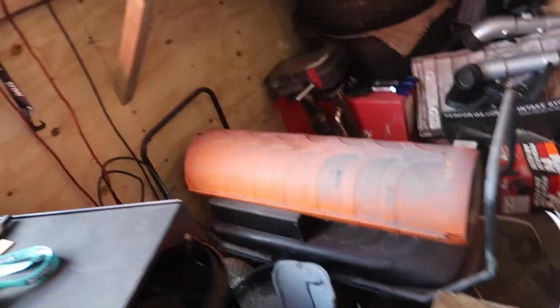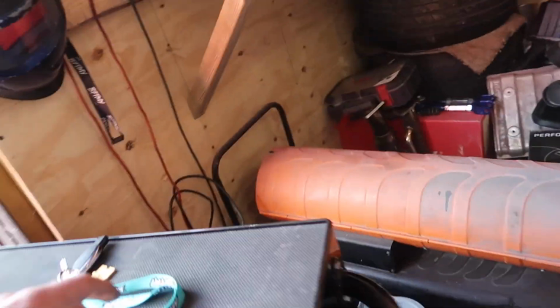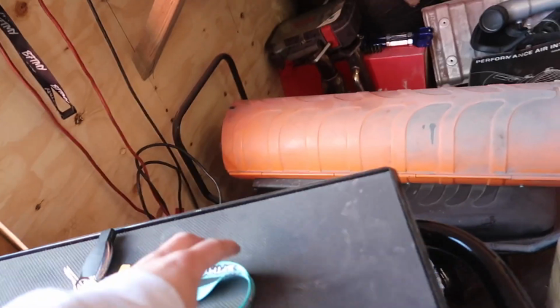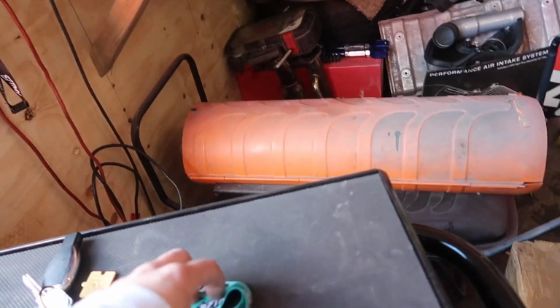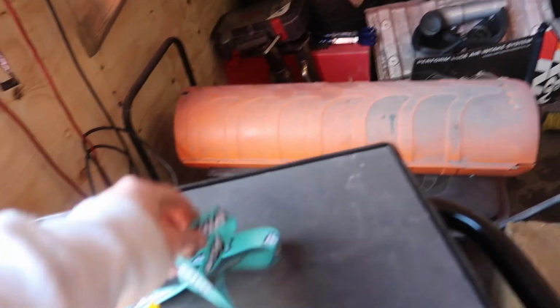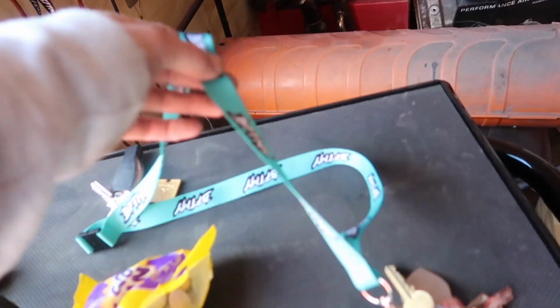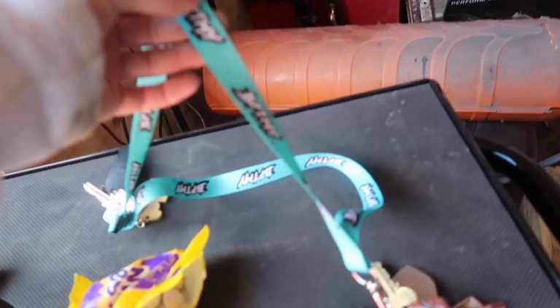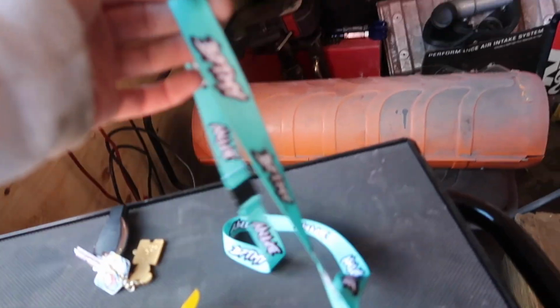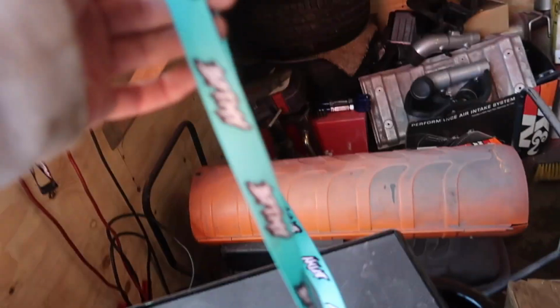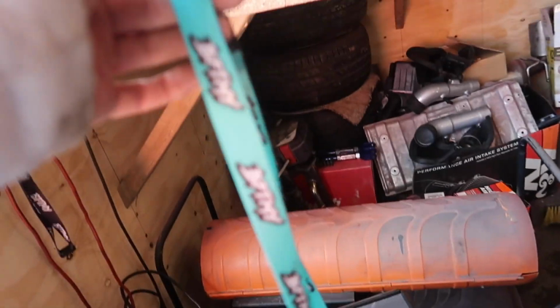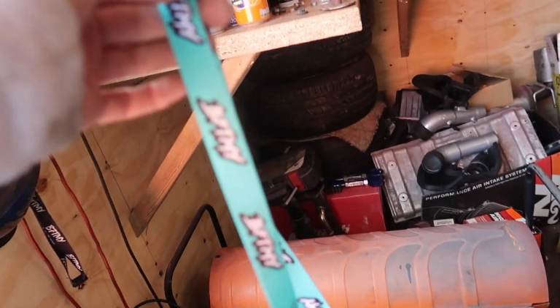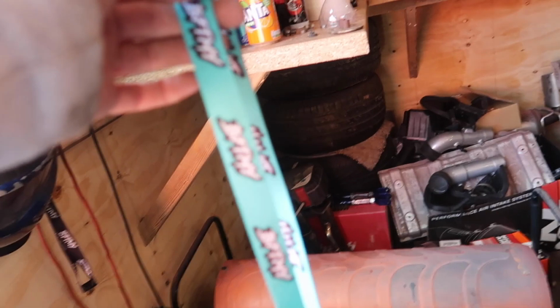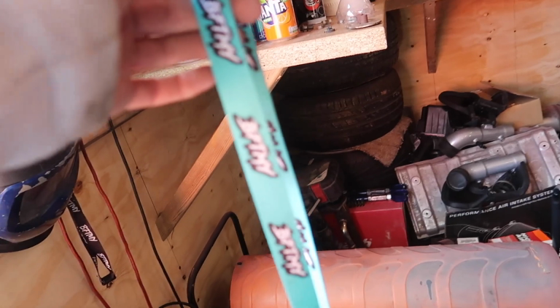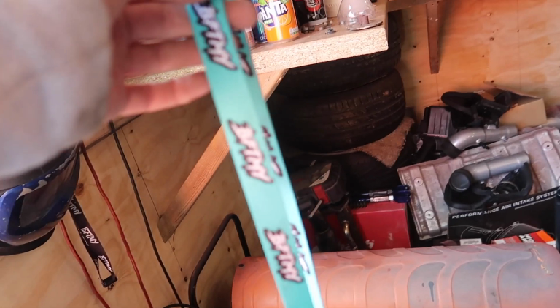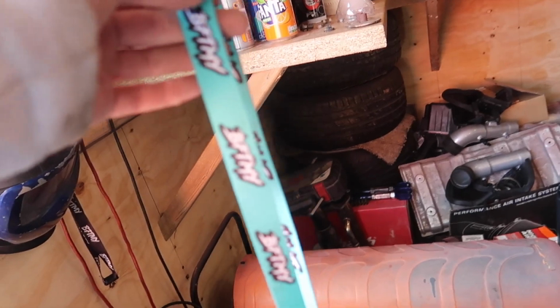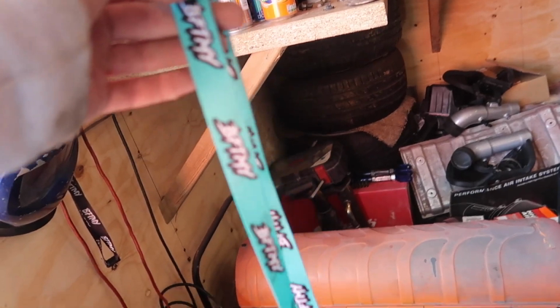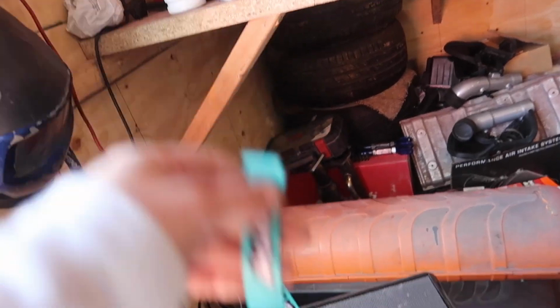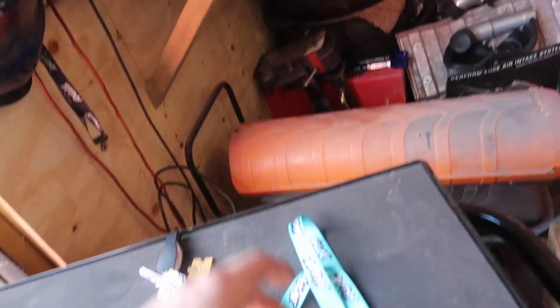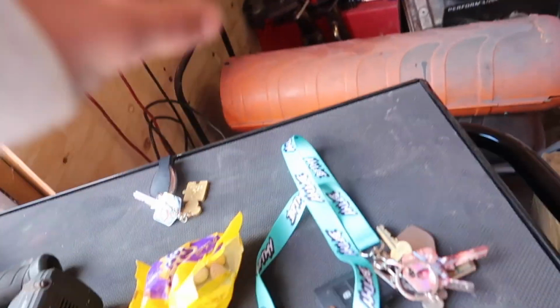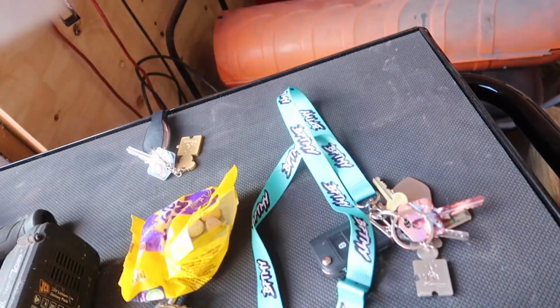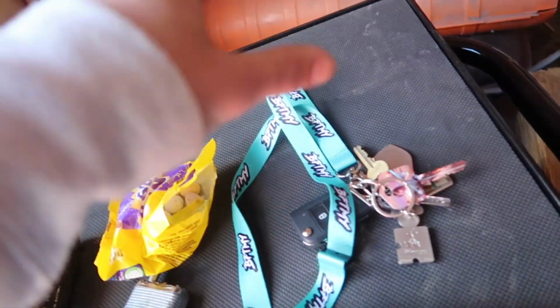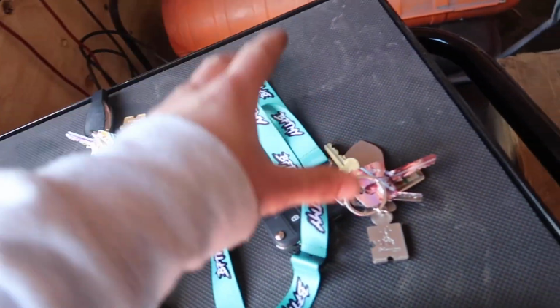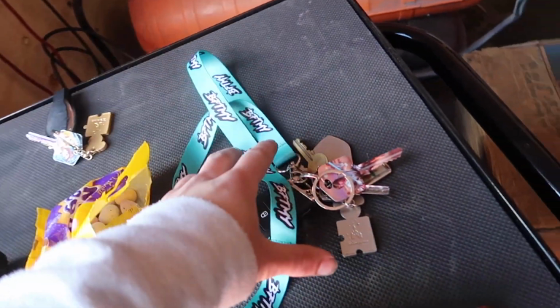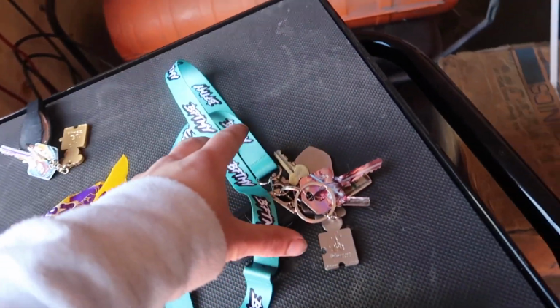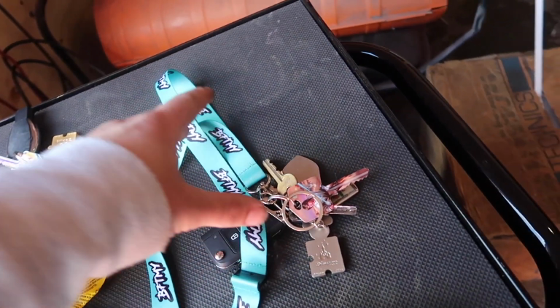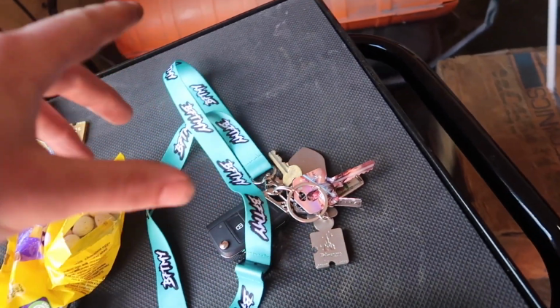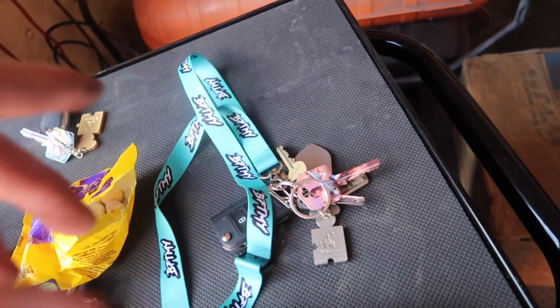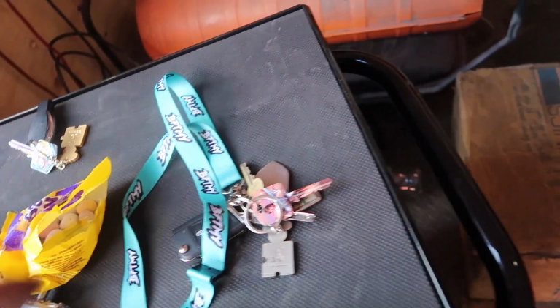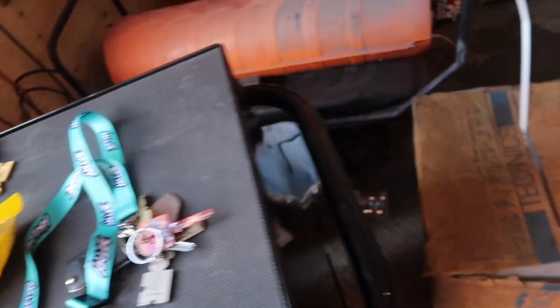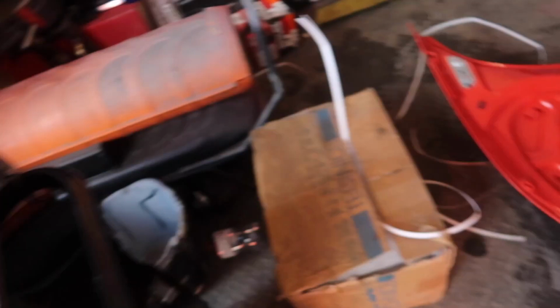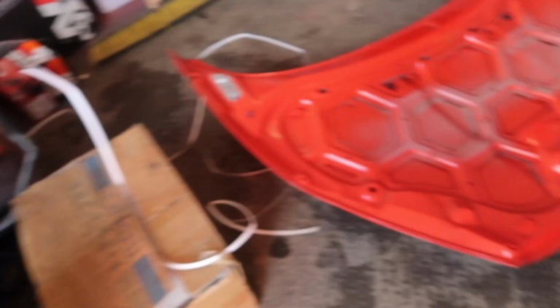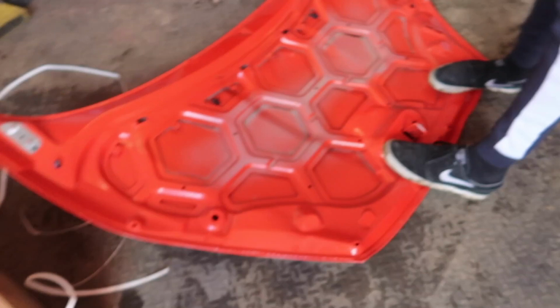Also, lanyards — I'm pretty sure they sold out in like a day, so that's mad. If anyone still wants one, comment down below and I might get some more made.